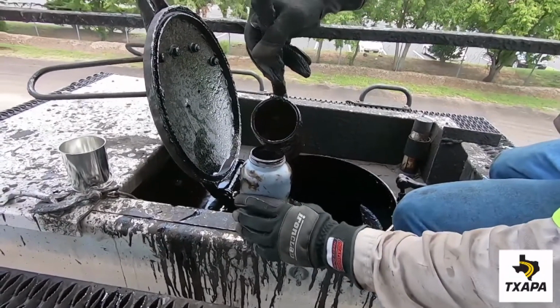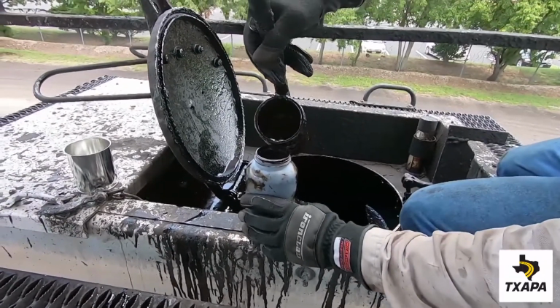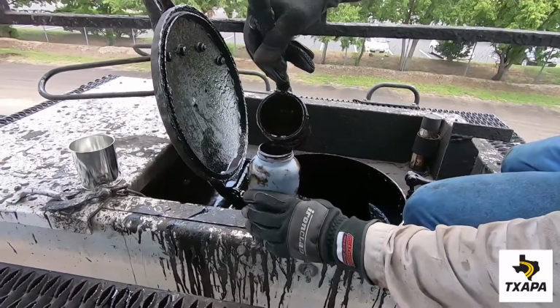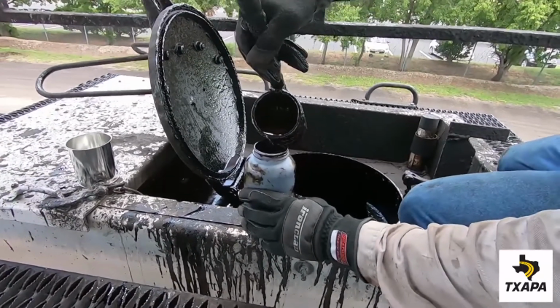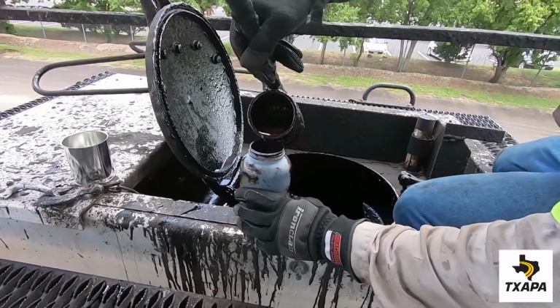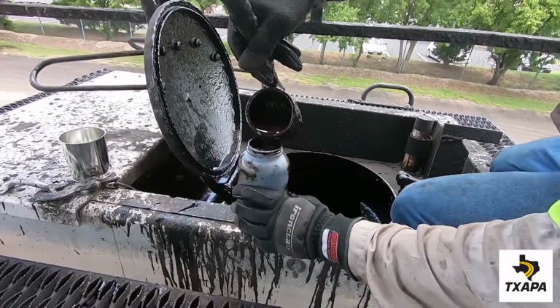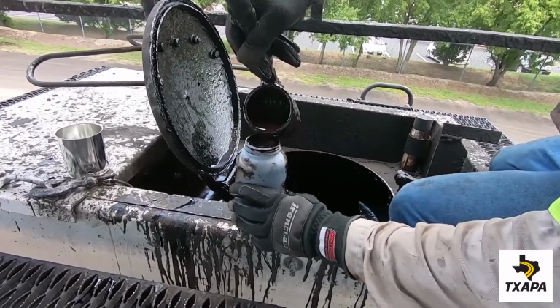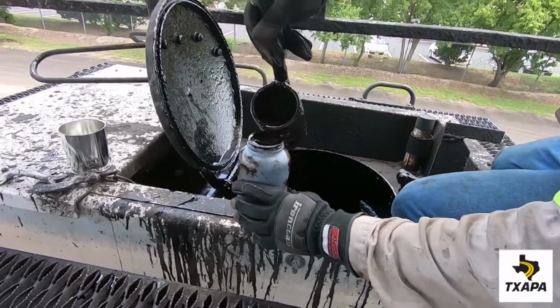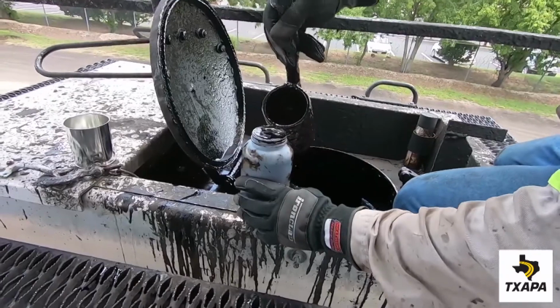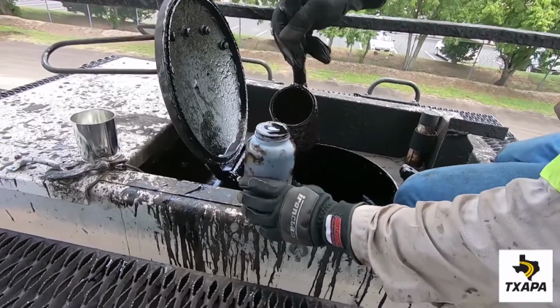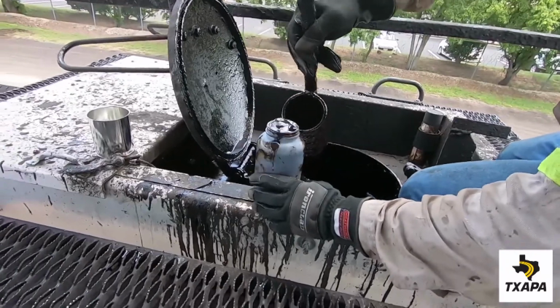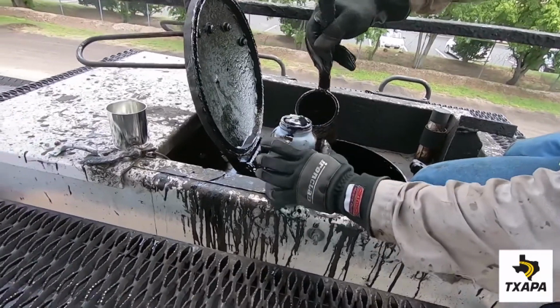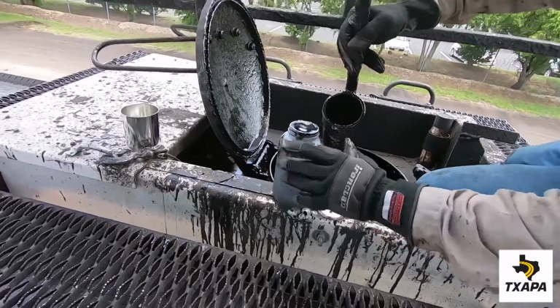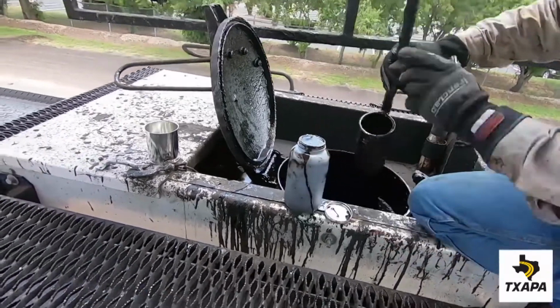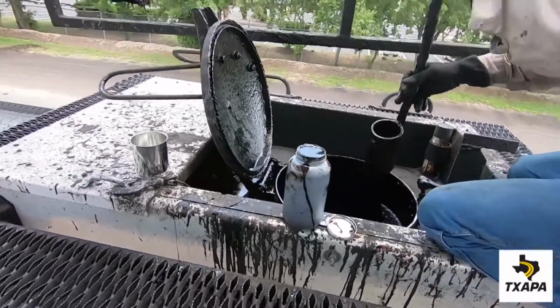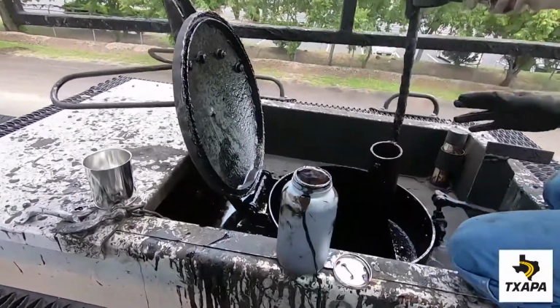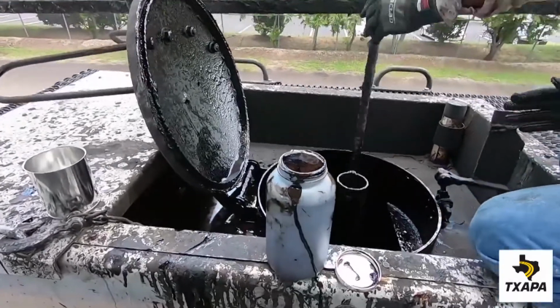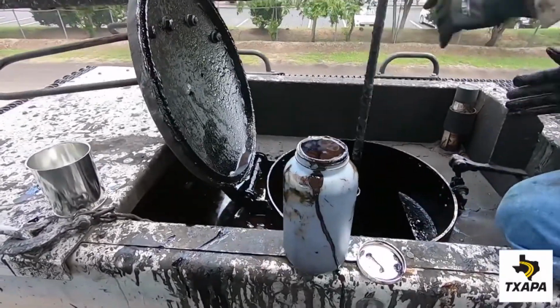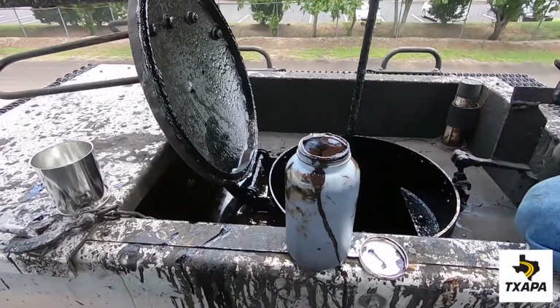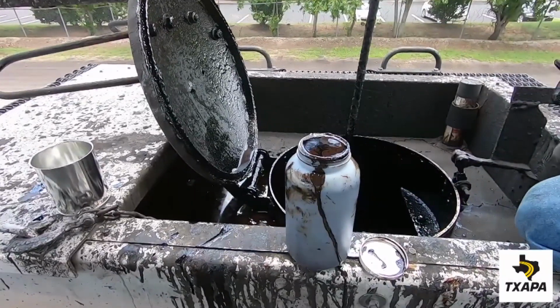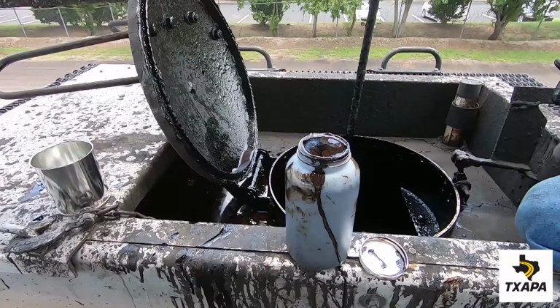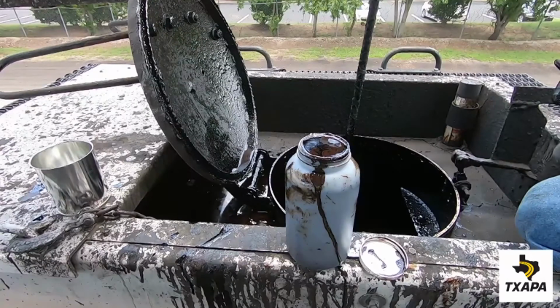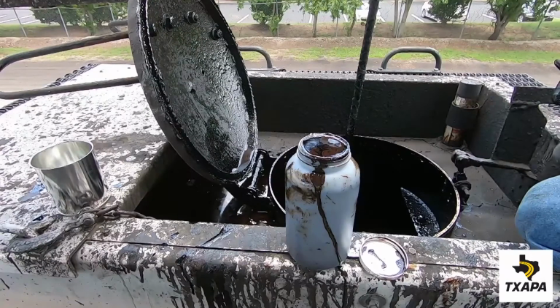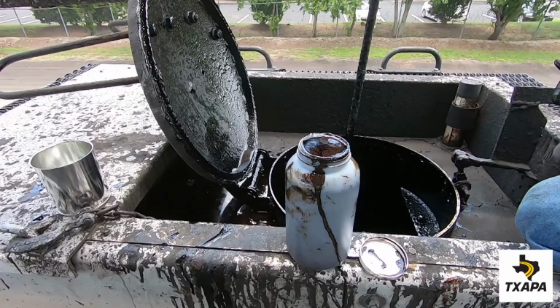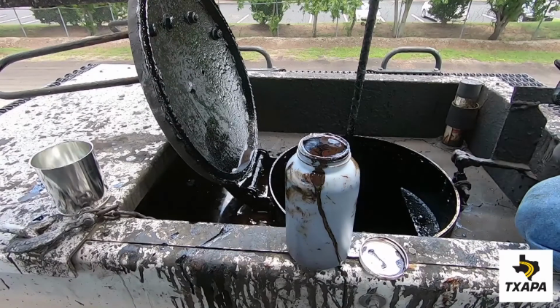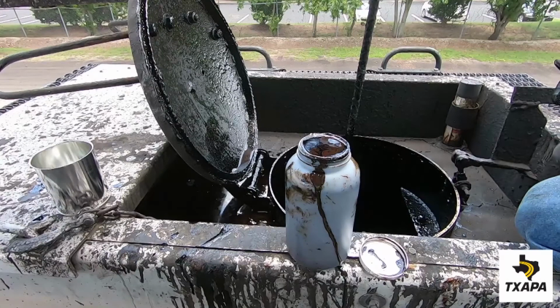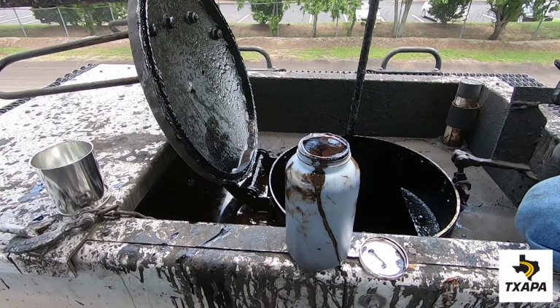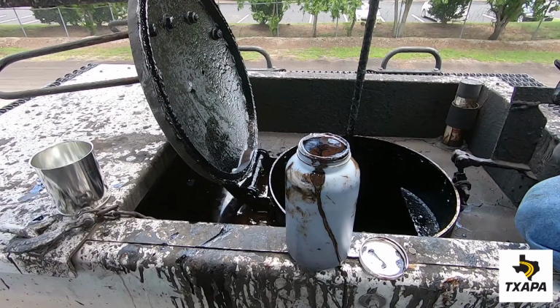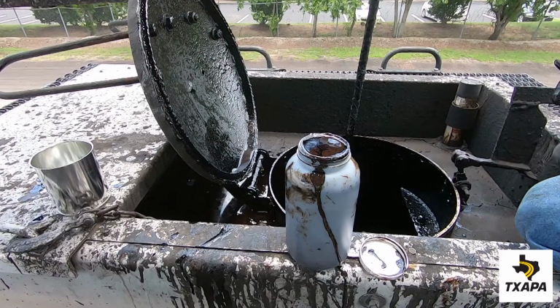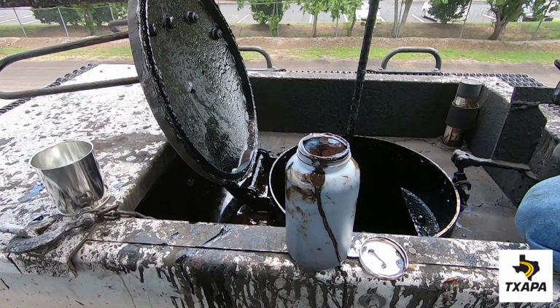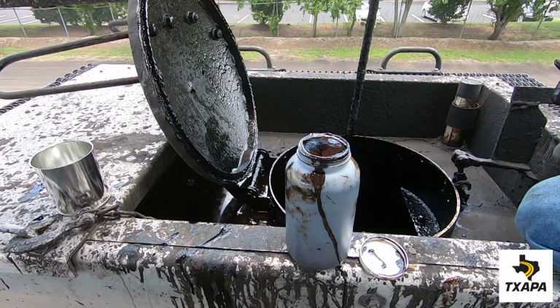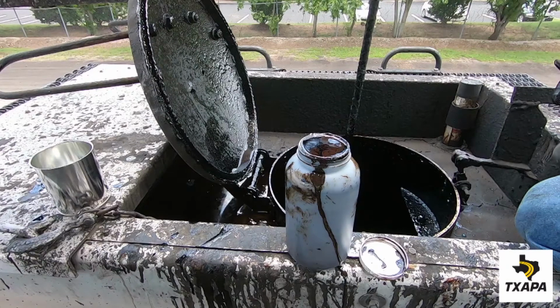Depending on the size of the dipper, it may take multiple attempts to fill up the container. Once the container is full, squeeze the side slightly, raise the level to the top of the lid and screw the lid on firmly.